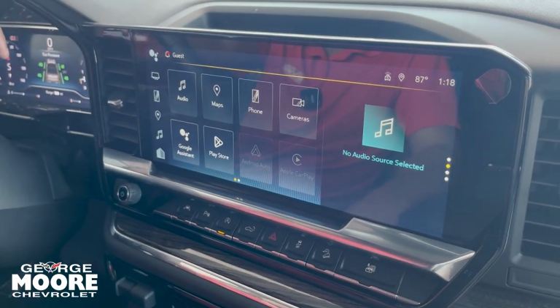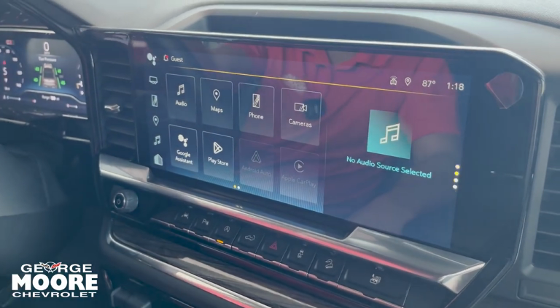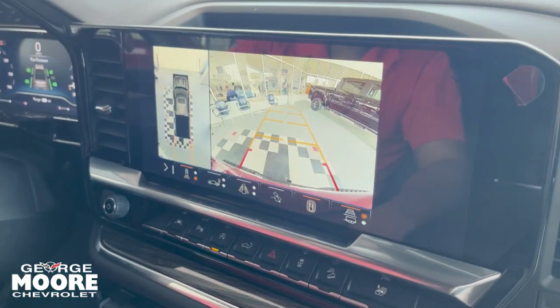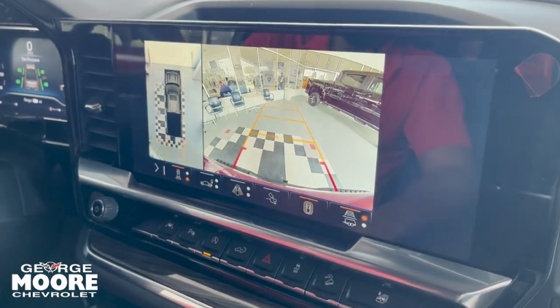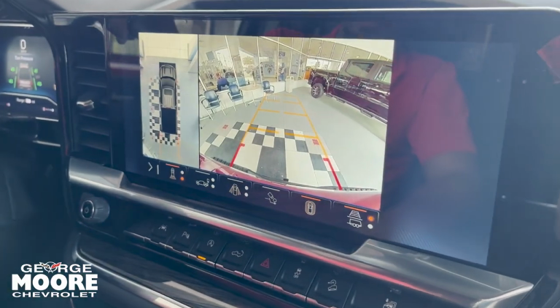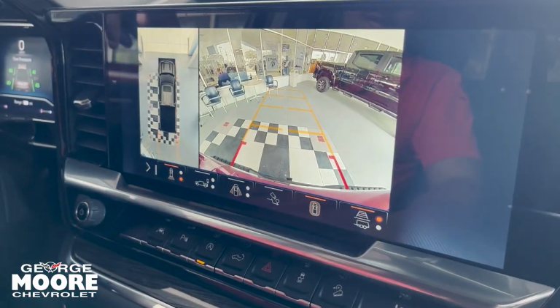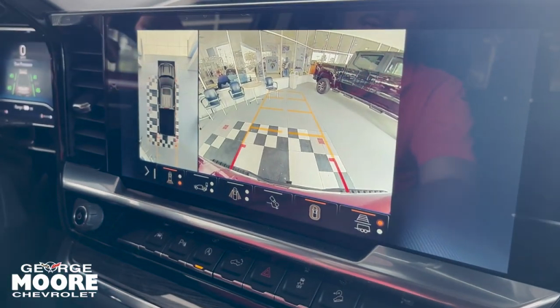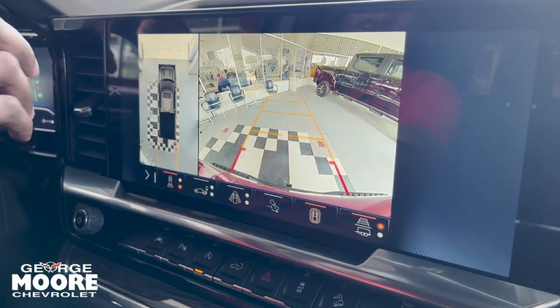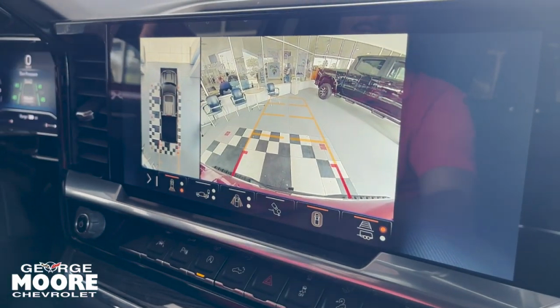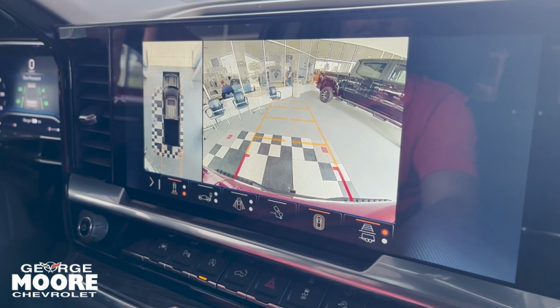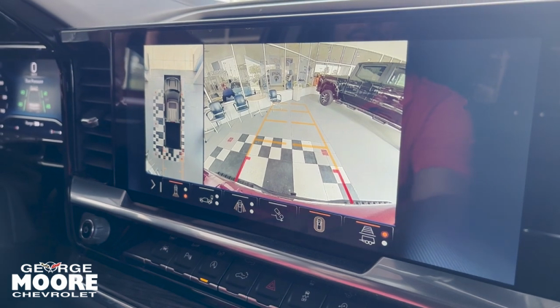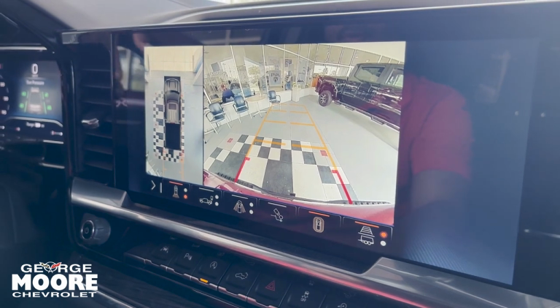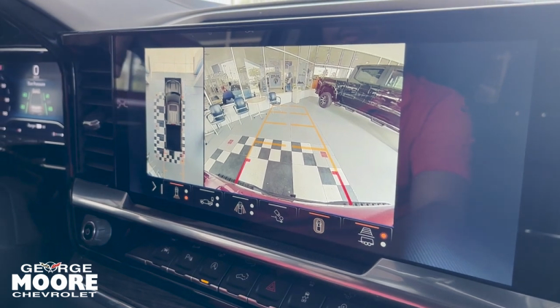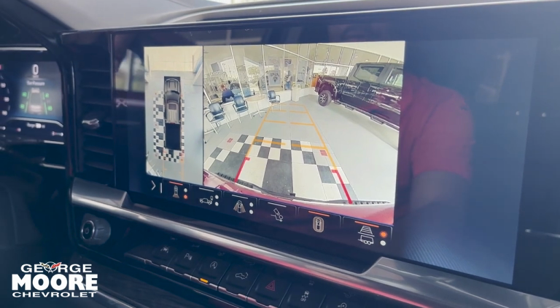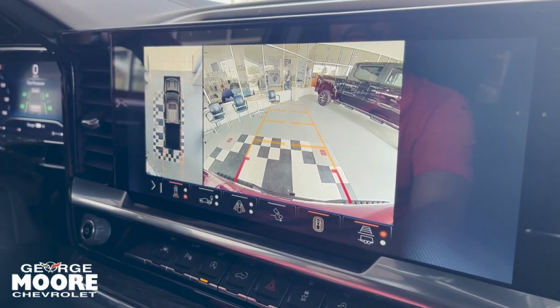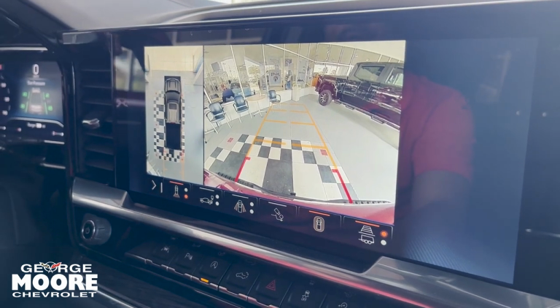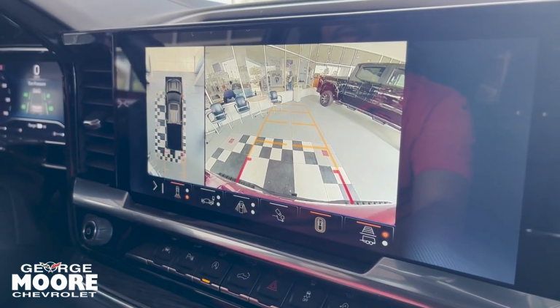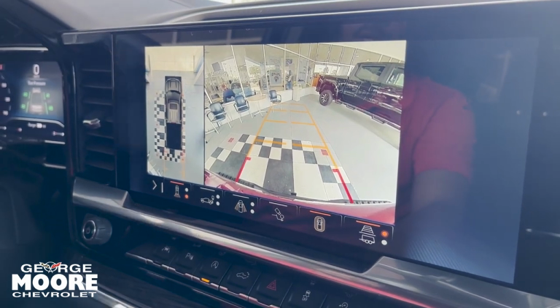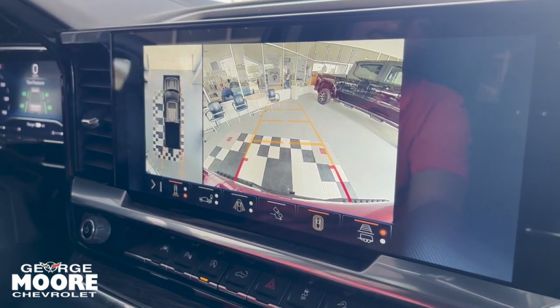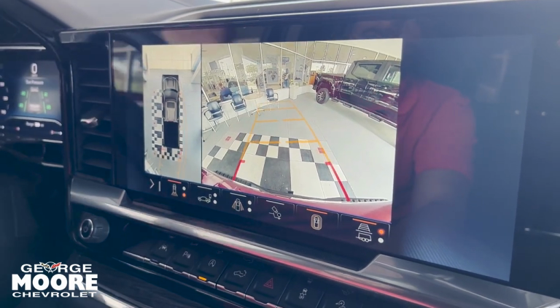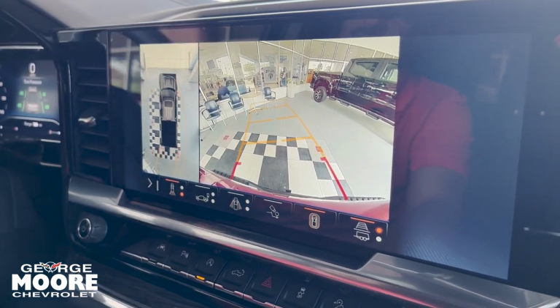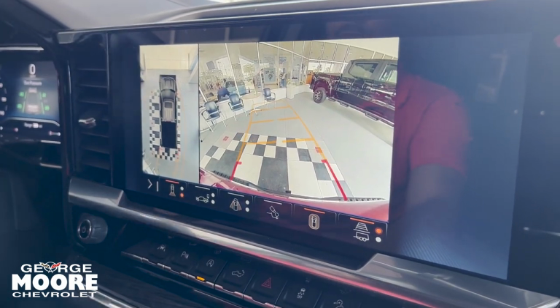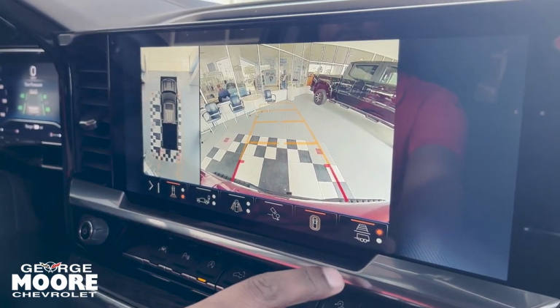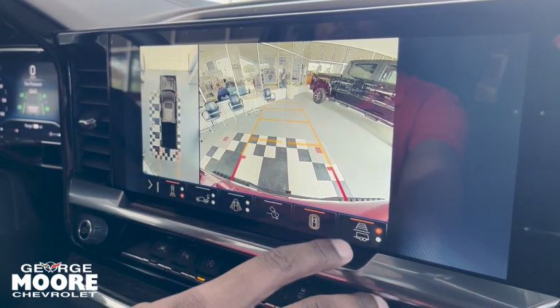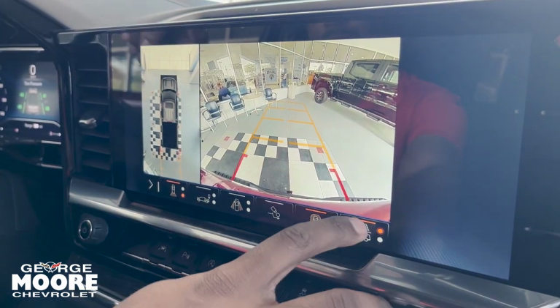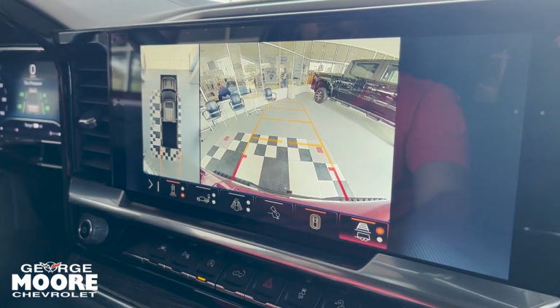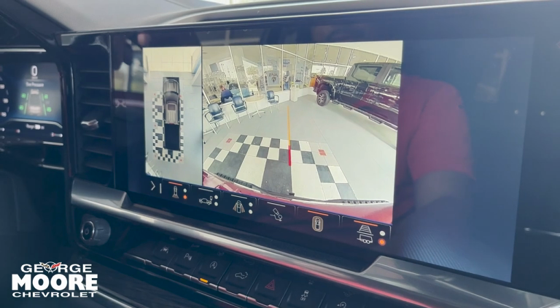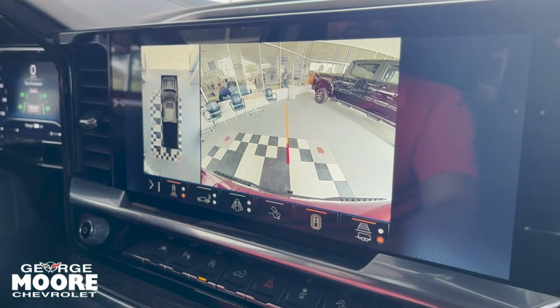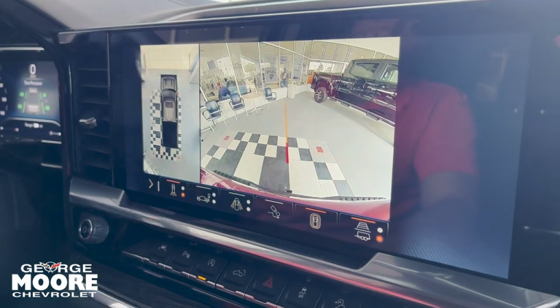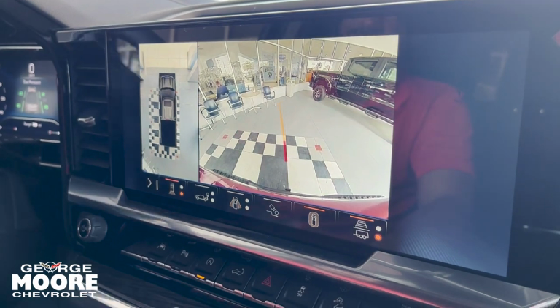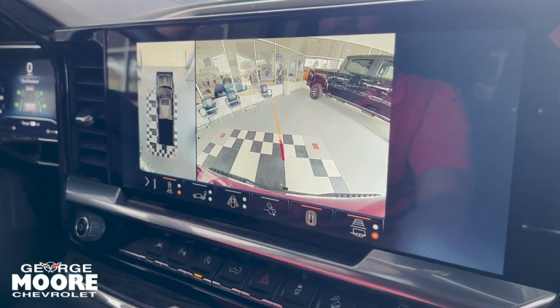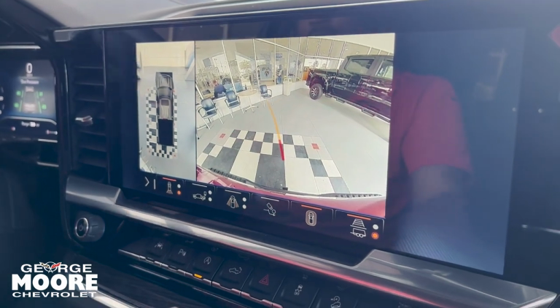Reverse camera — you have the 360 view with multiple different angles of view on the camera. The guideline also moves along with the steering wheel, and you also get a trailer guideline.